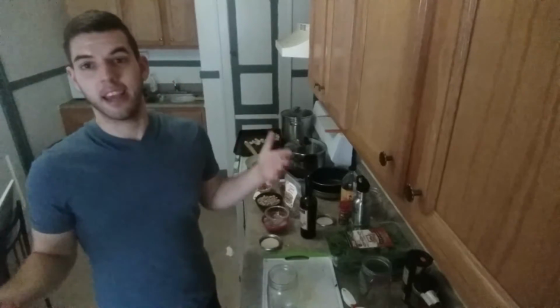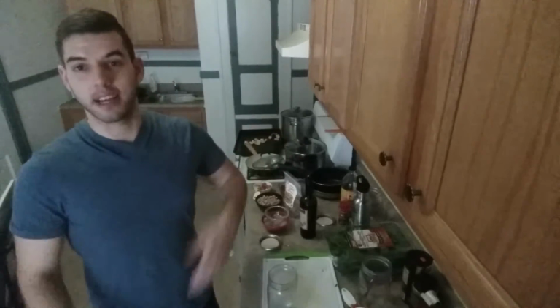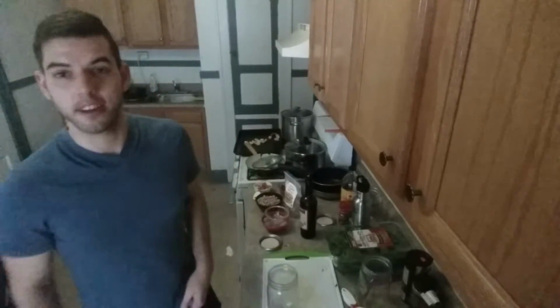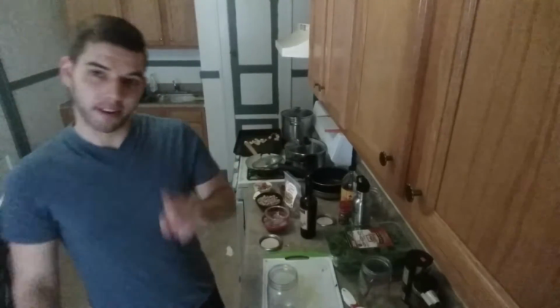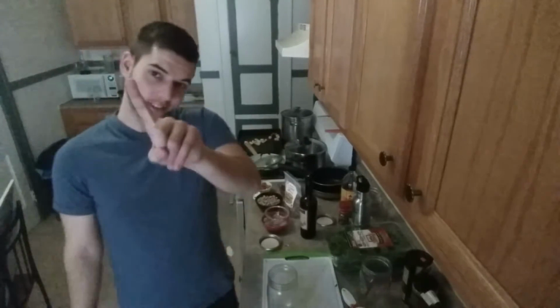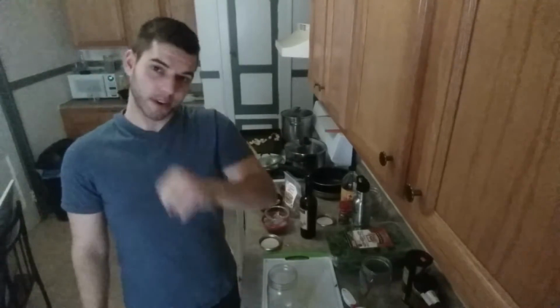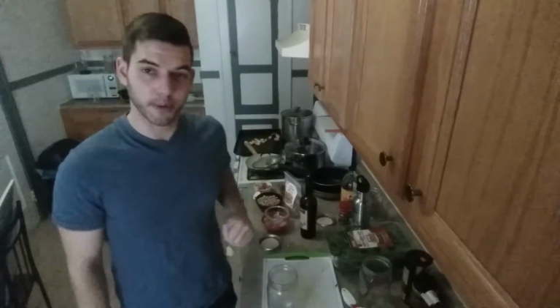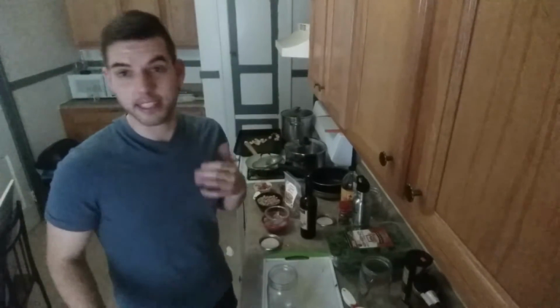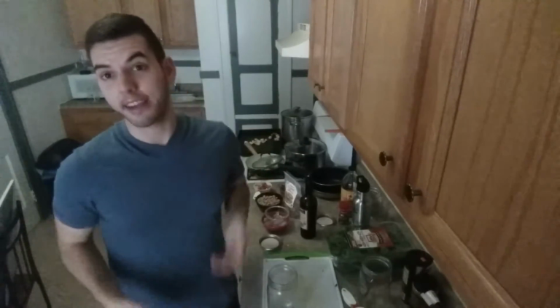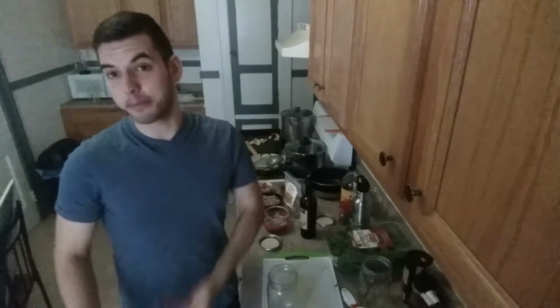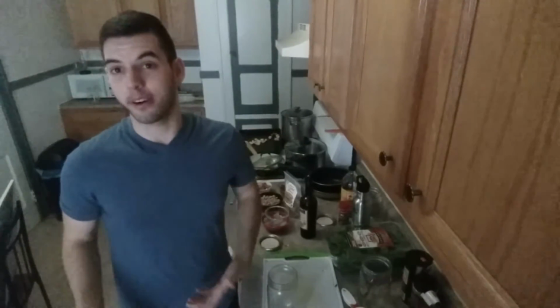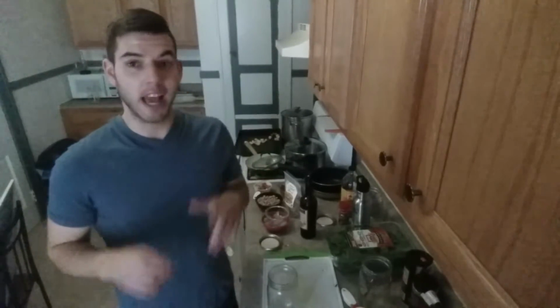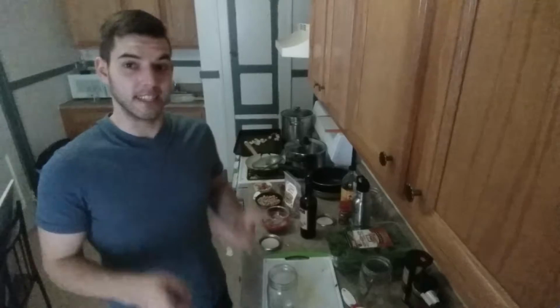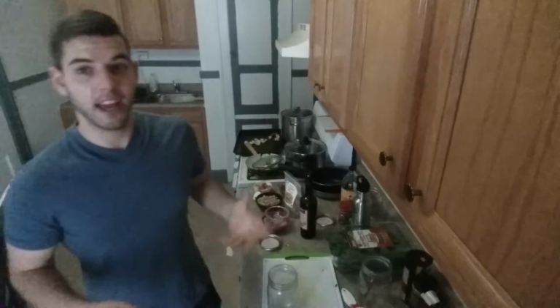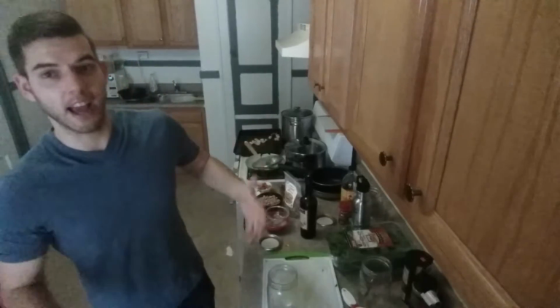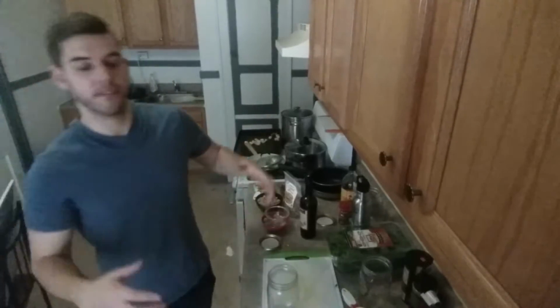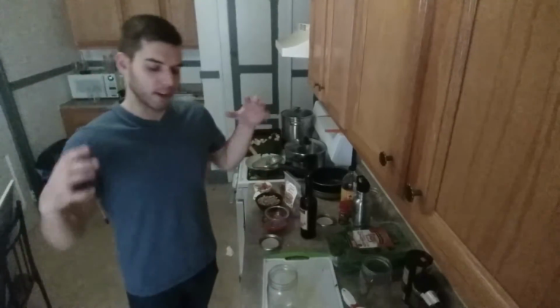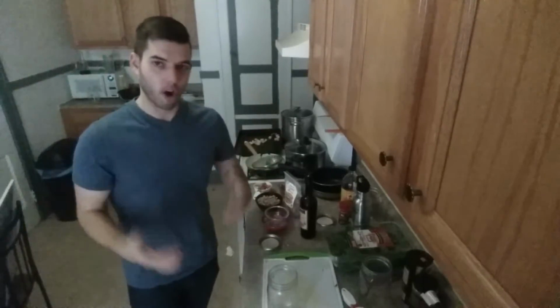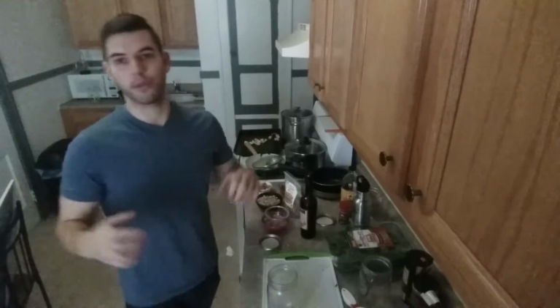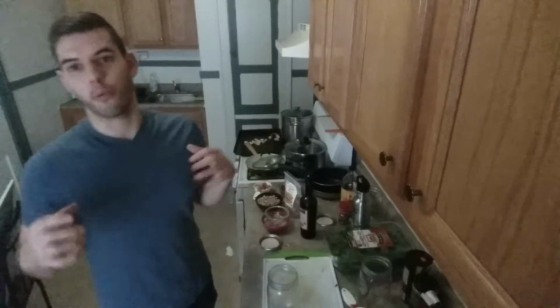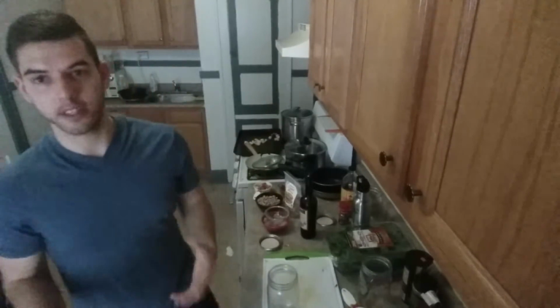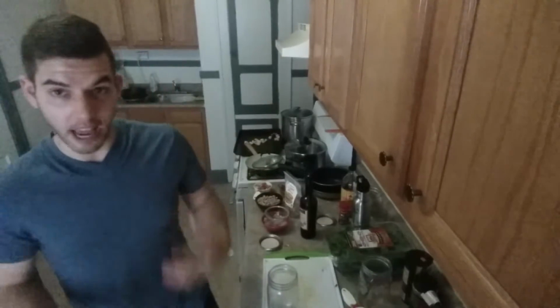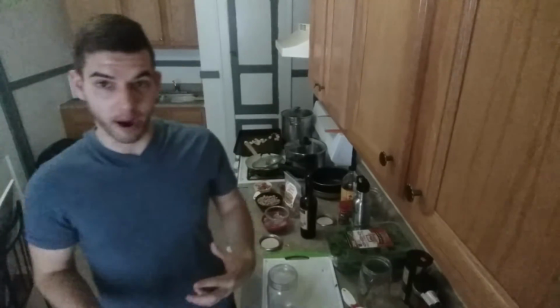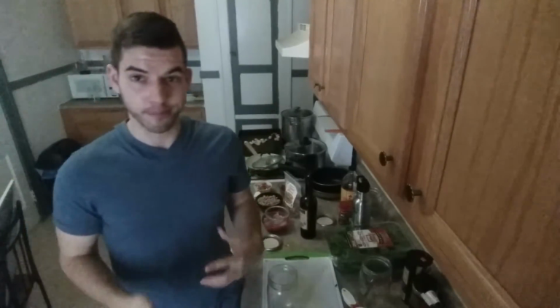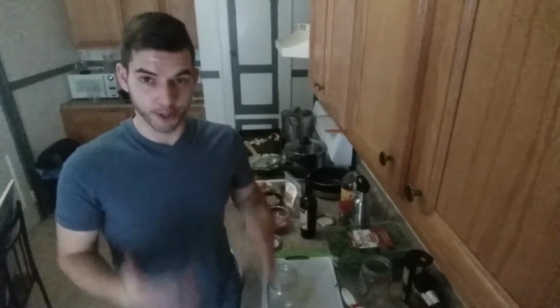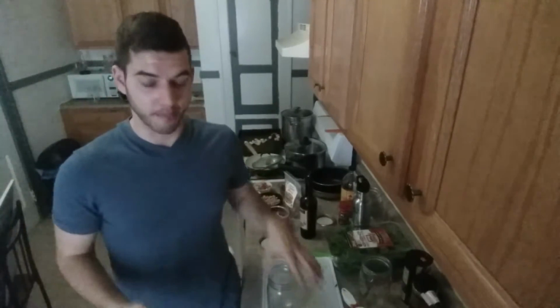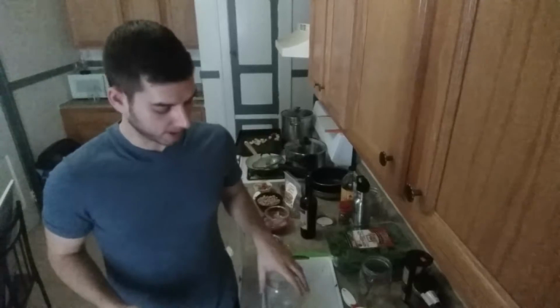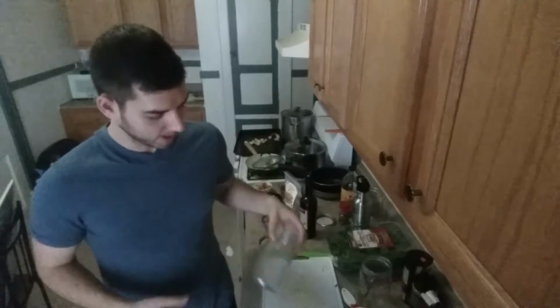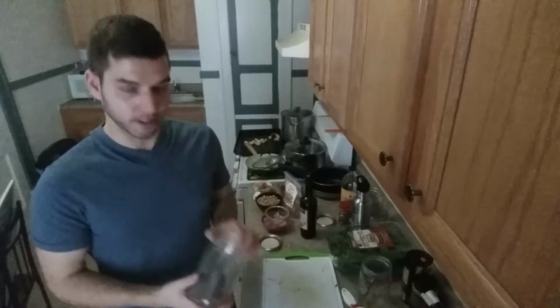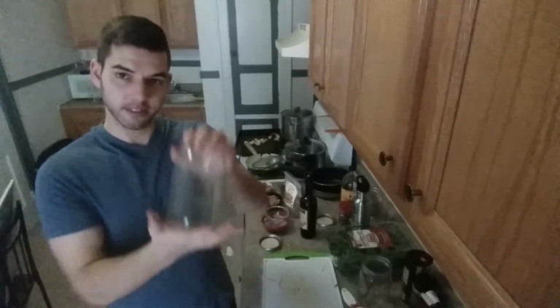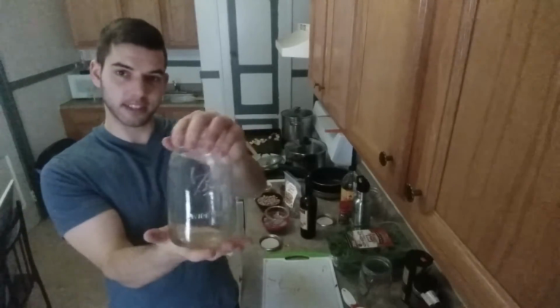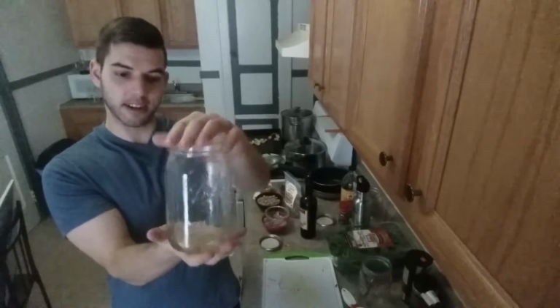Hey, I'm Zach Zeller, America's number one expert in snacking for busy people. And today I have an awesome winter salad bomb to show you how to make. So let's get started.